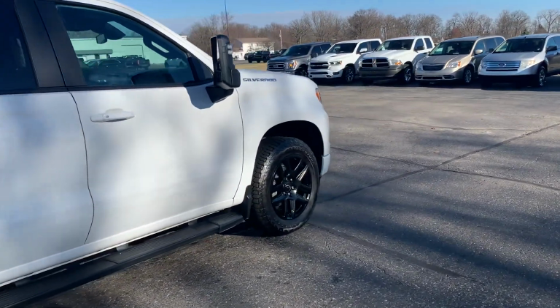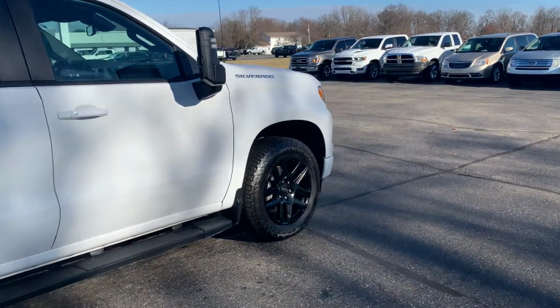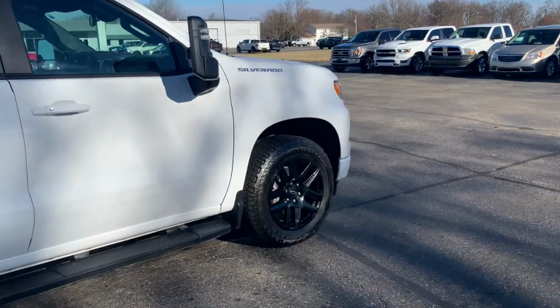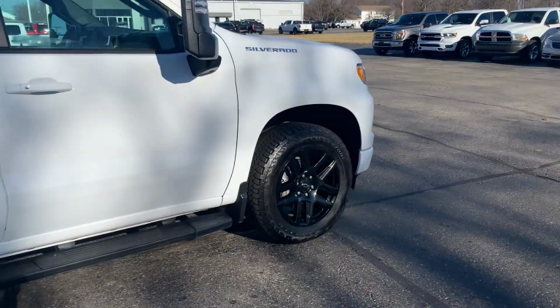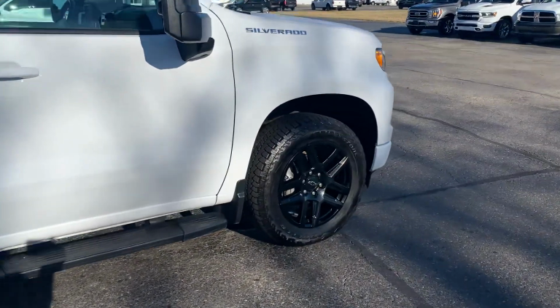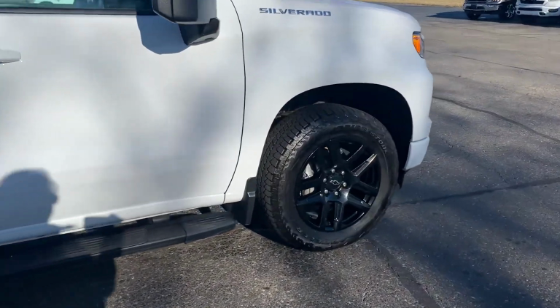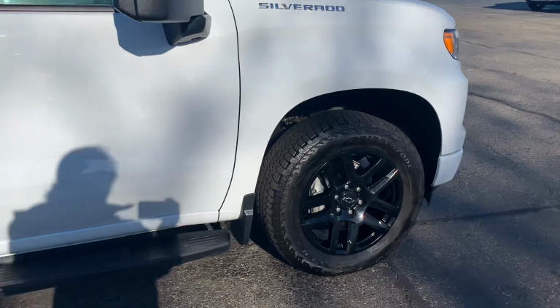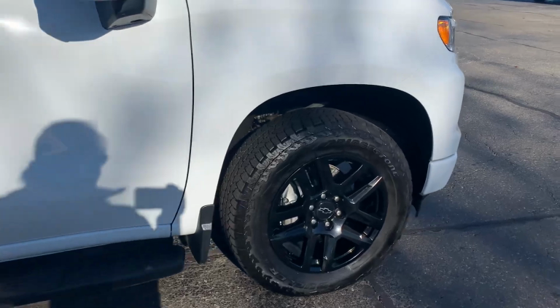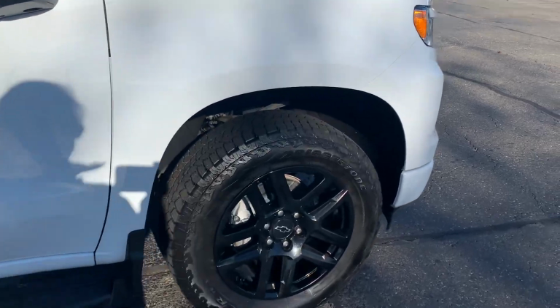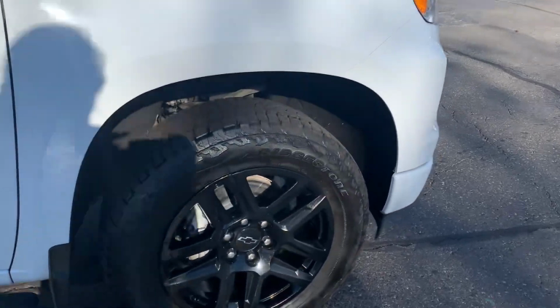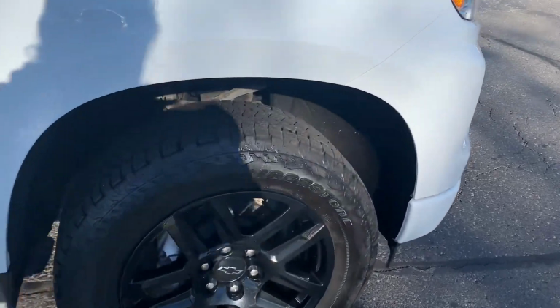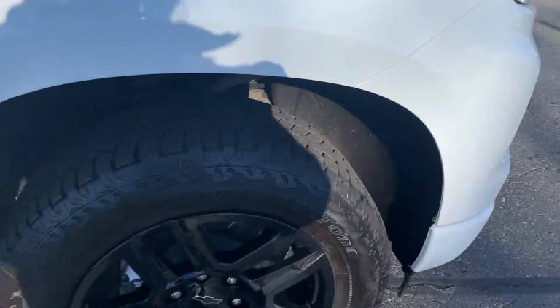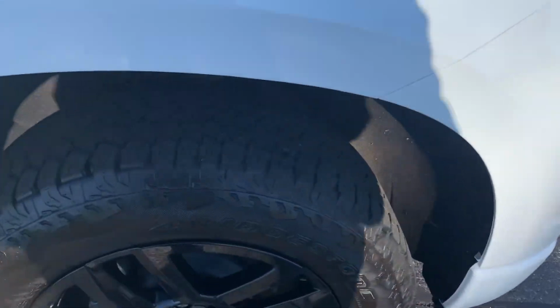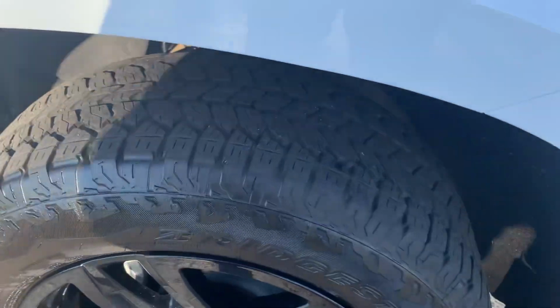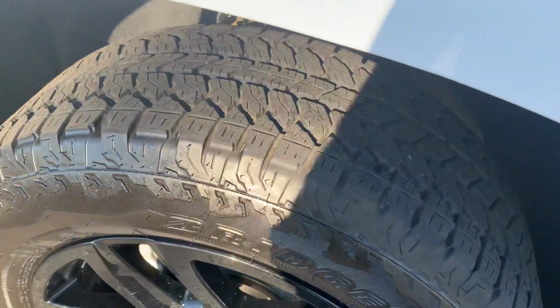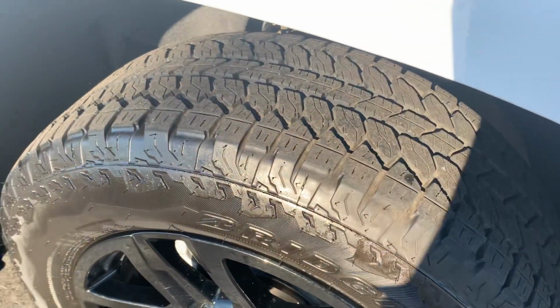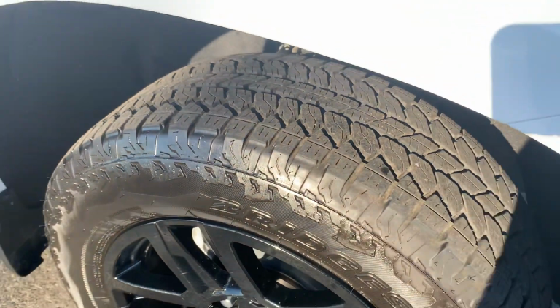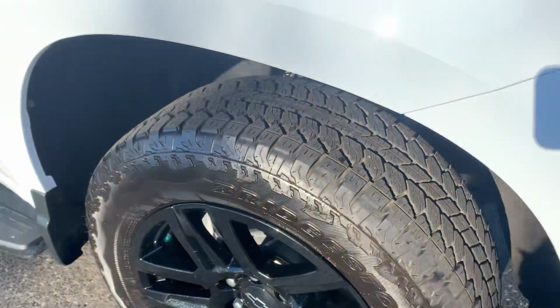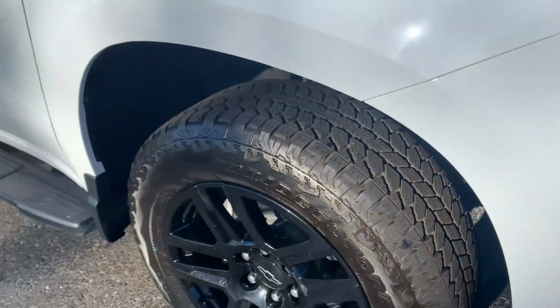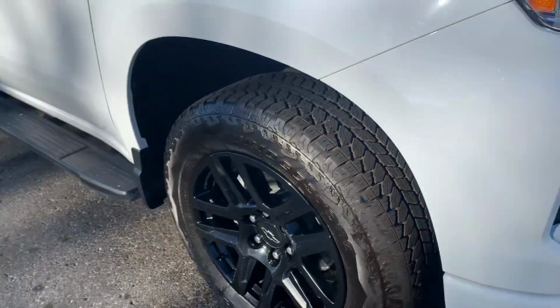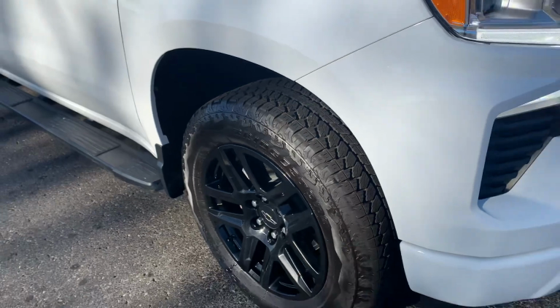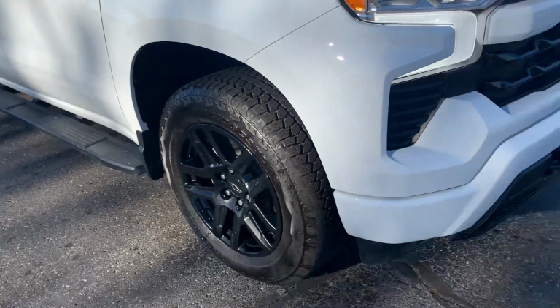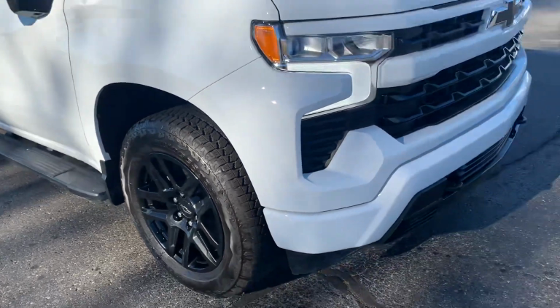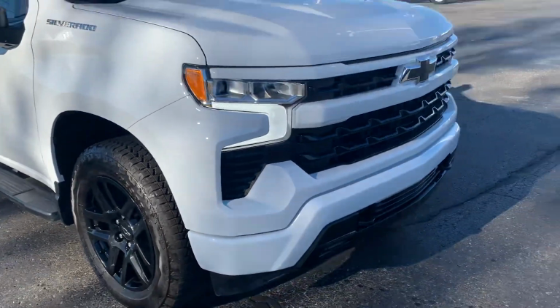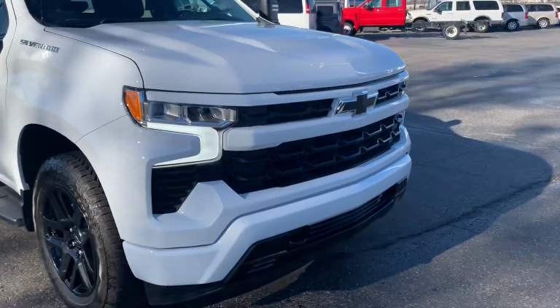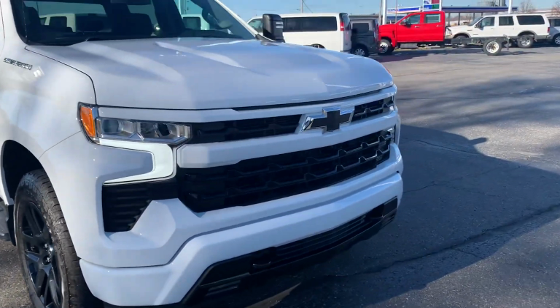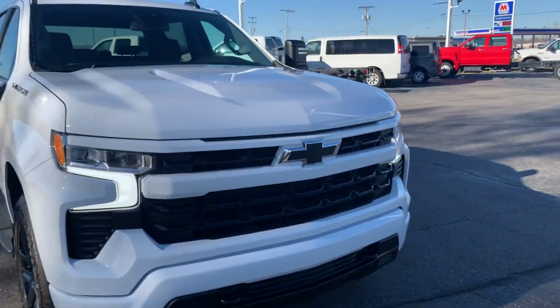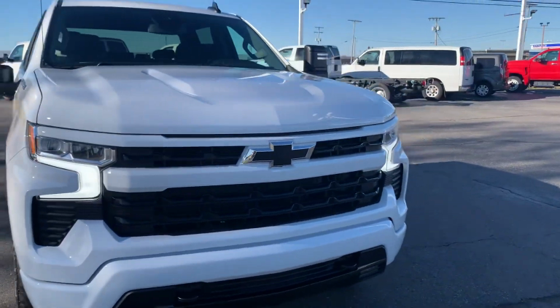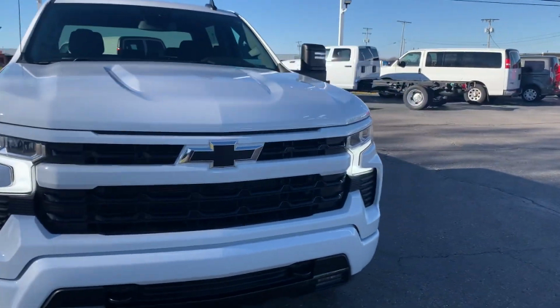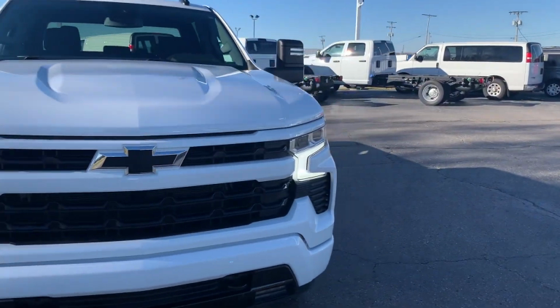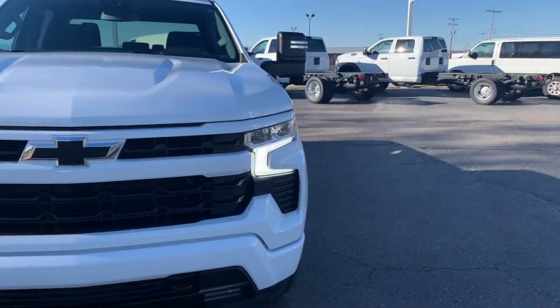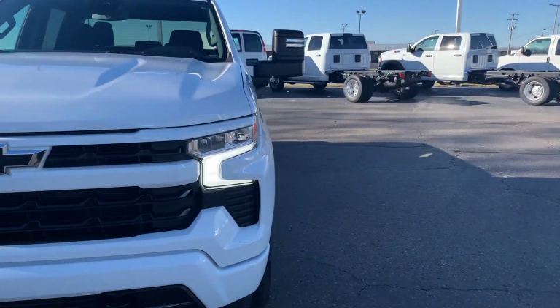Tires look good all the way around. We'll go take a look at the inside.